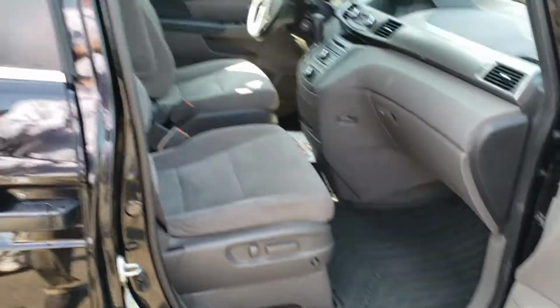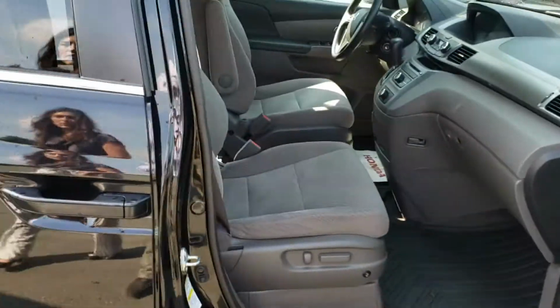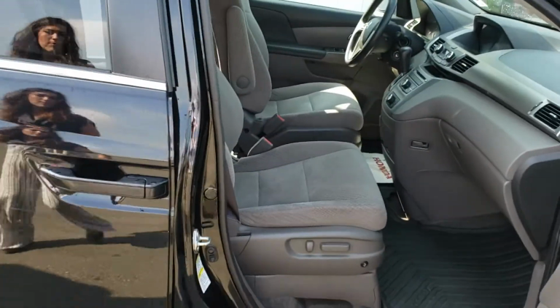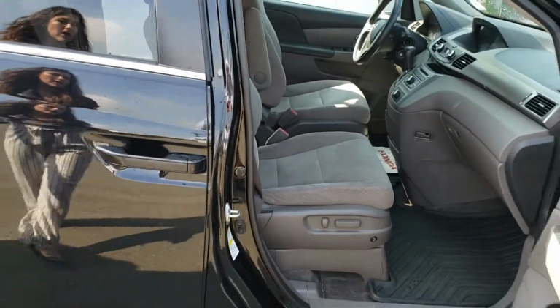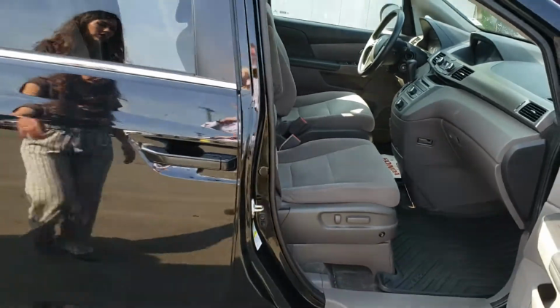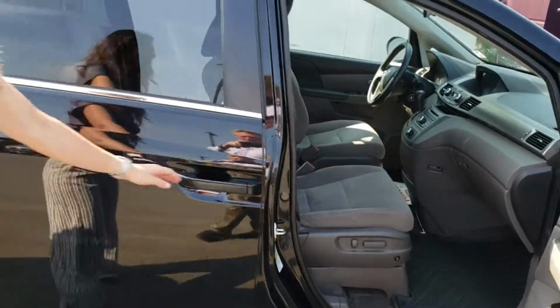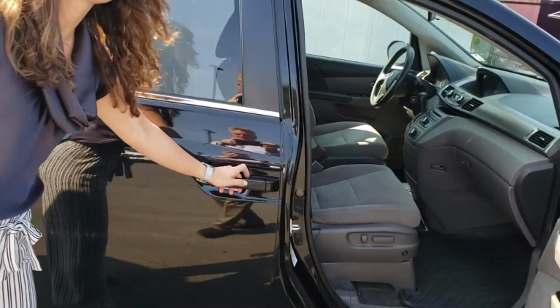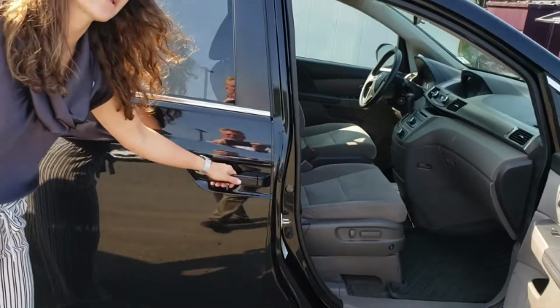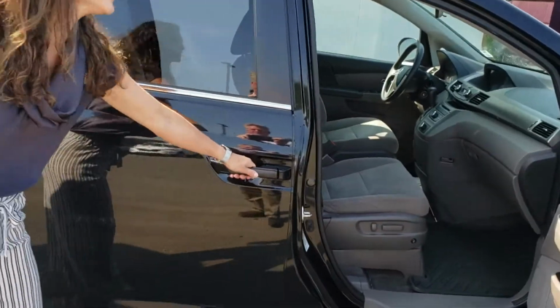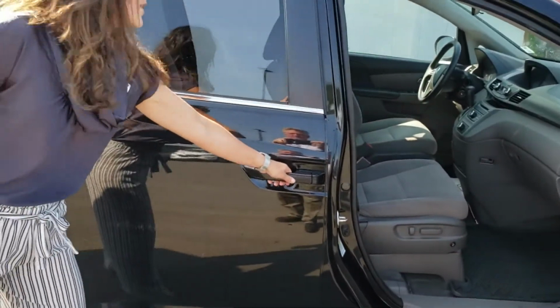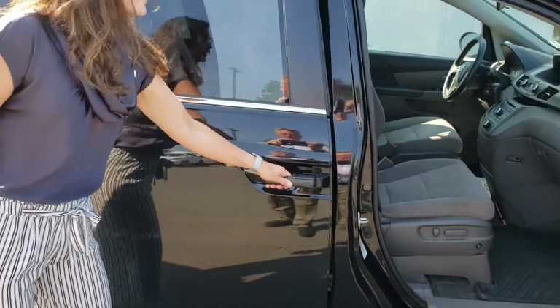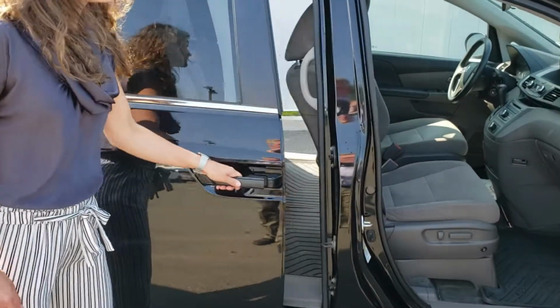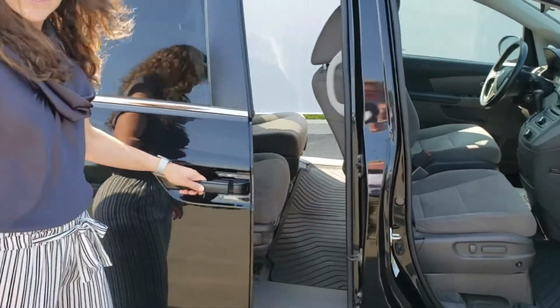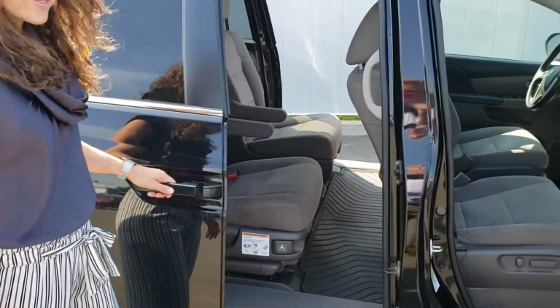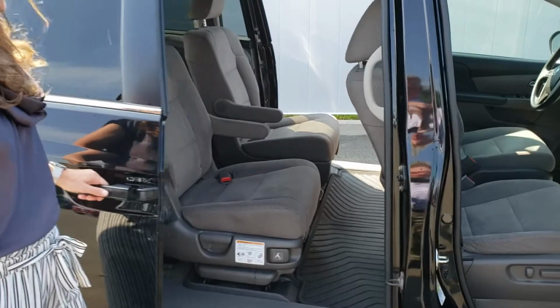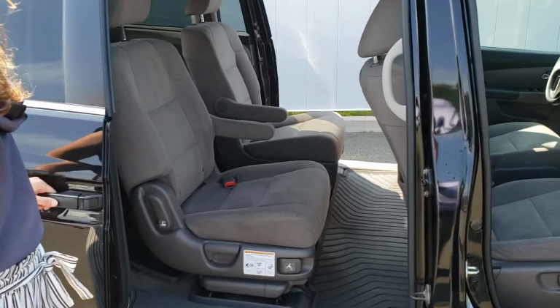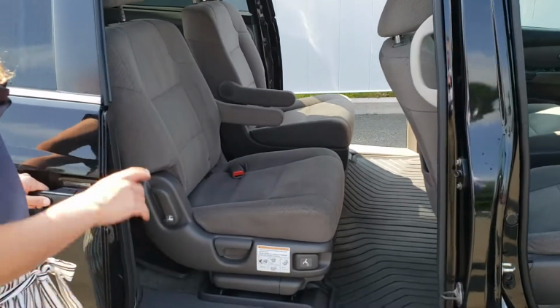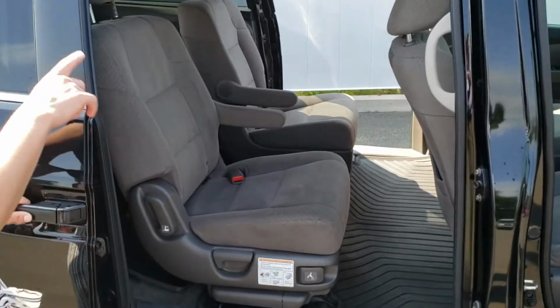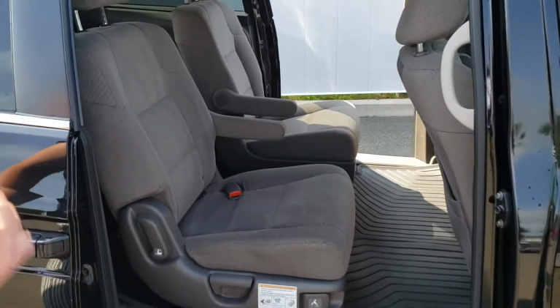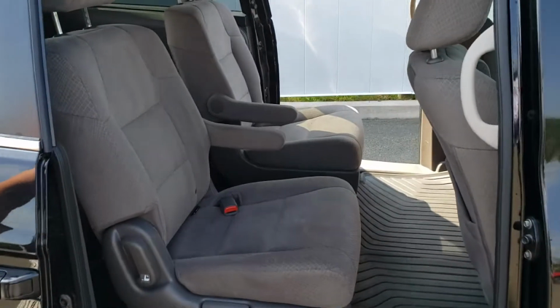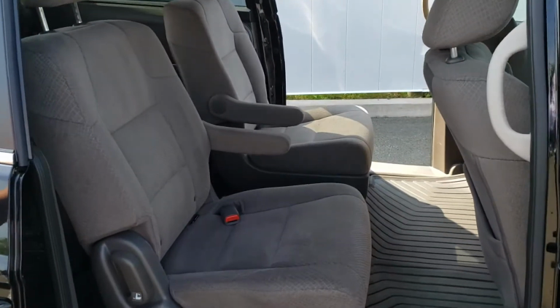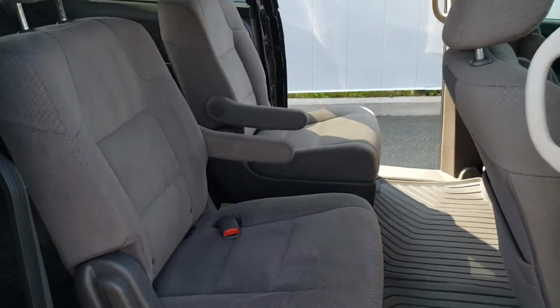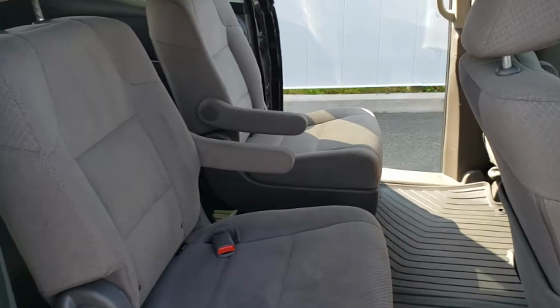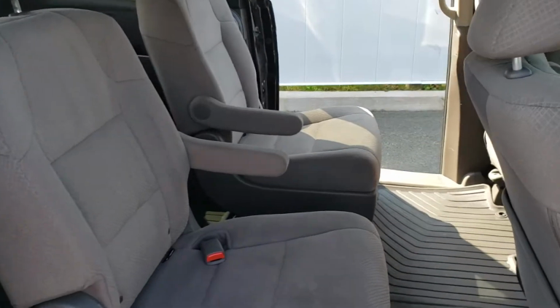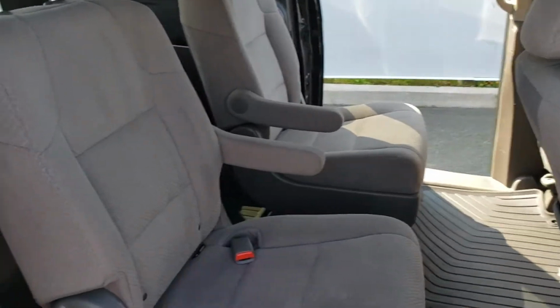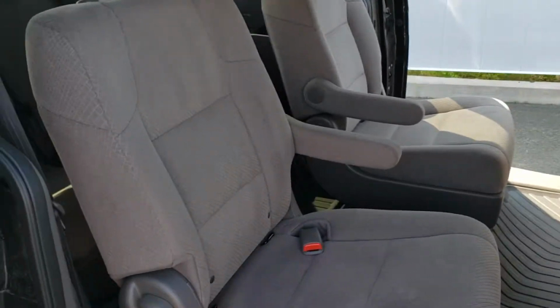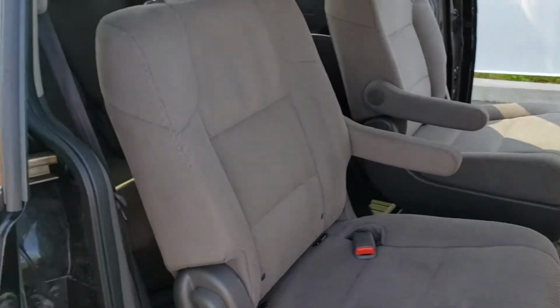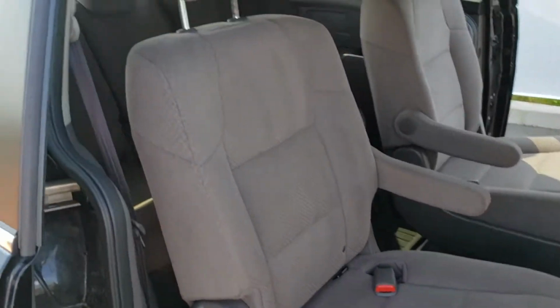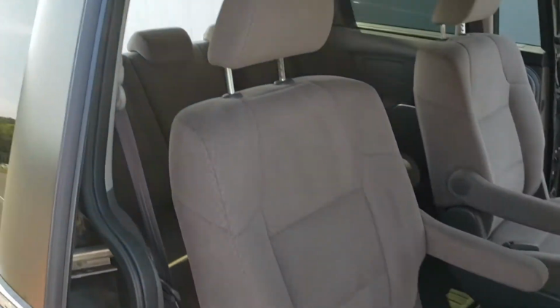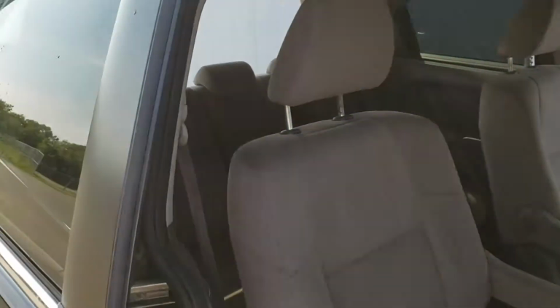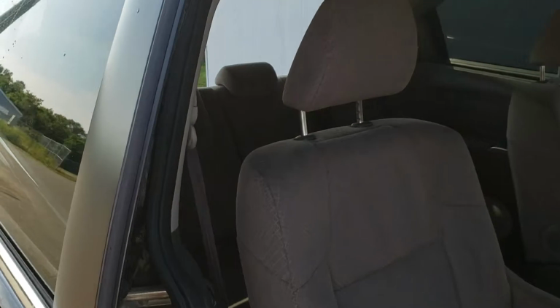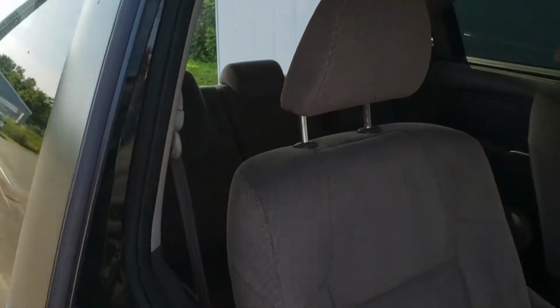Also in the back, you've got a ton of room for the kids. It's a seven seater, so you've got the bench seats in the second row, and you can see that there's three seats there in the back as well.